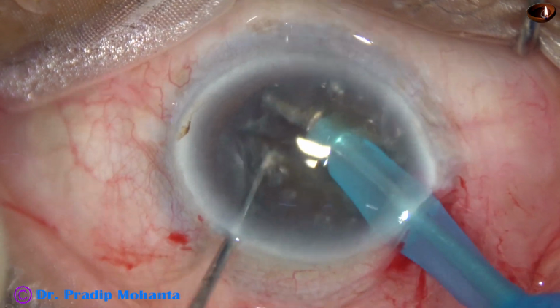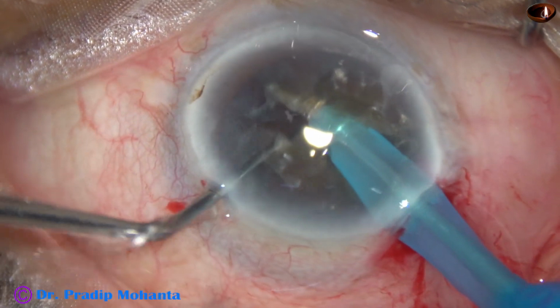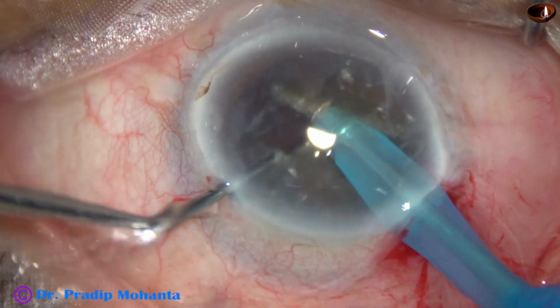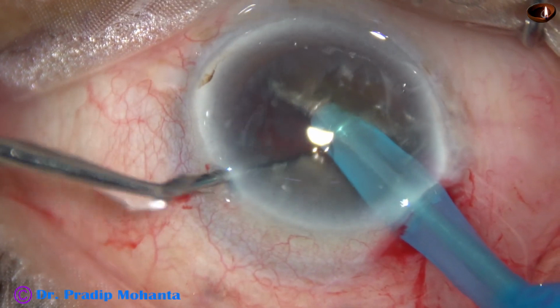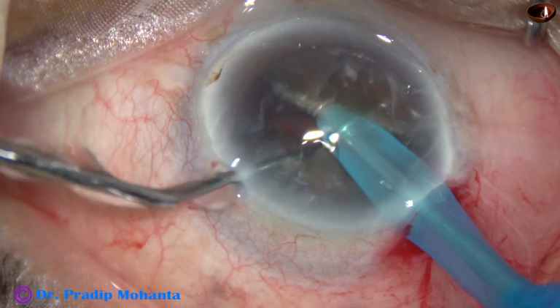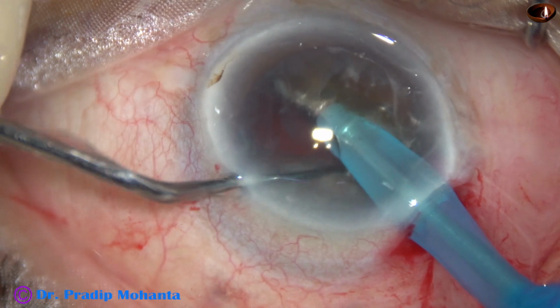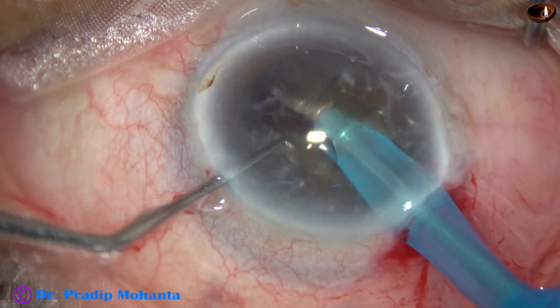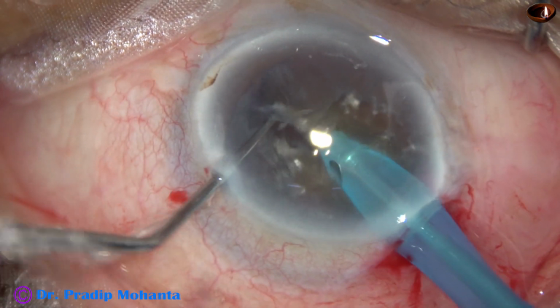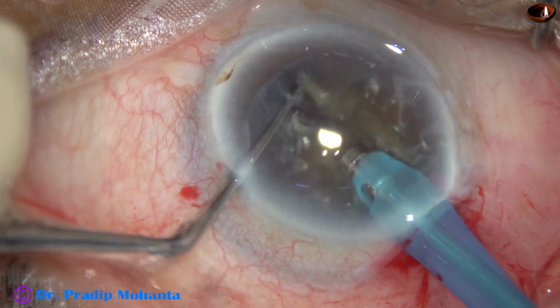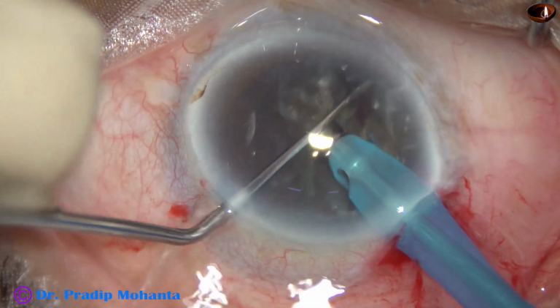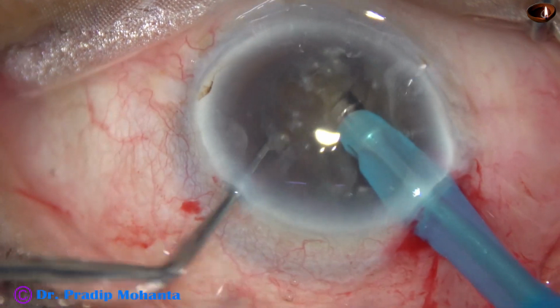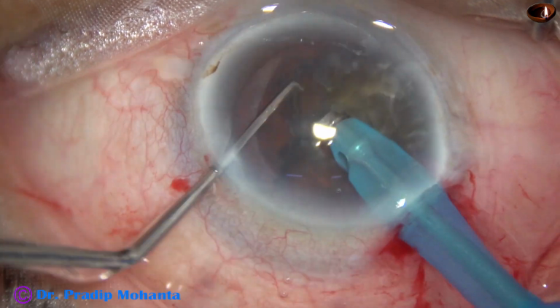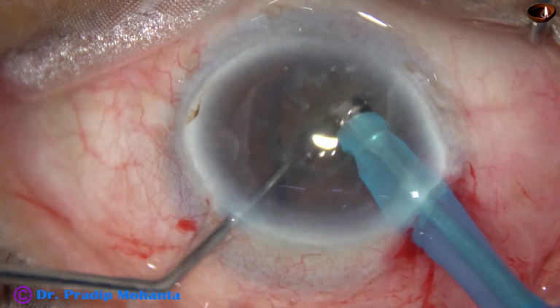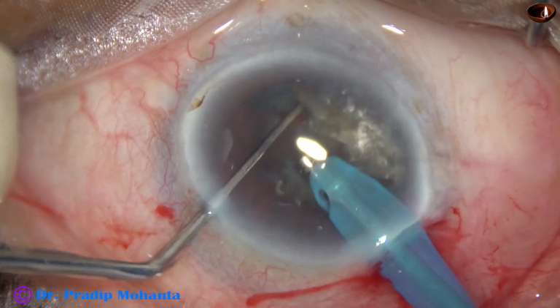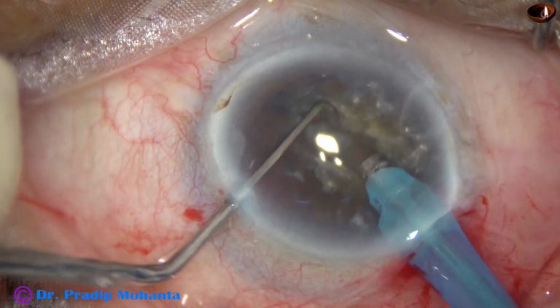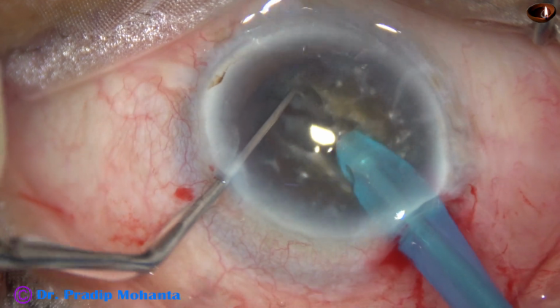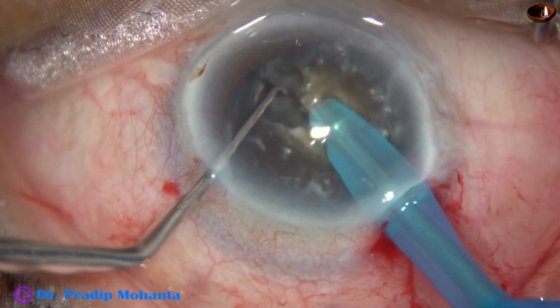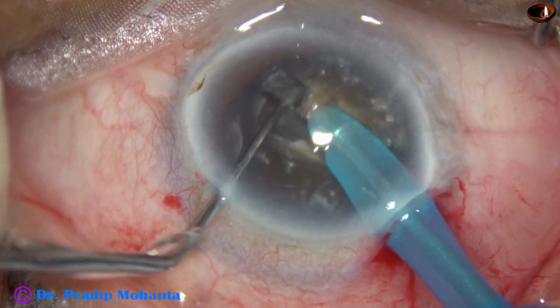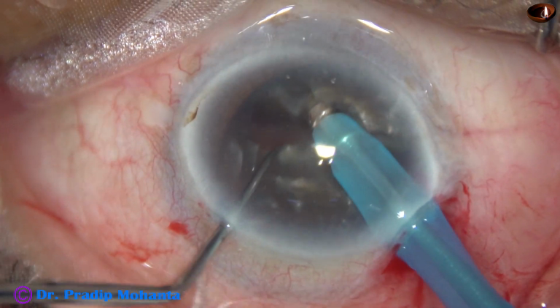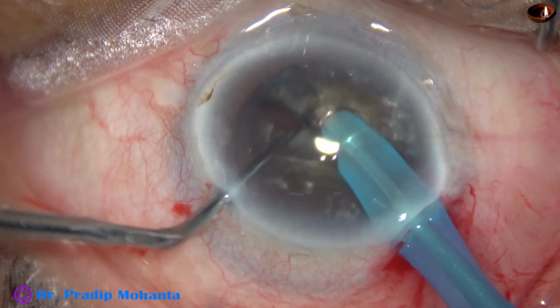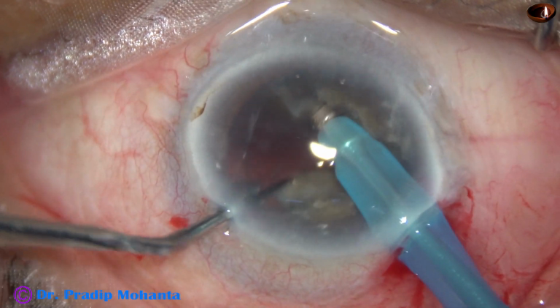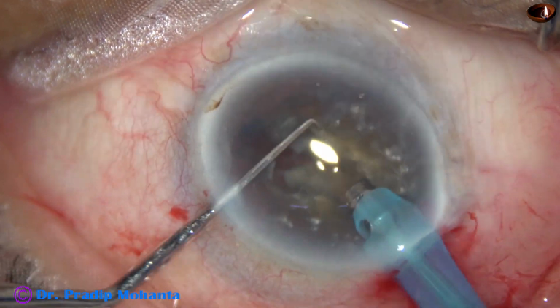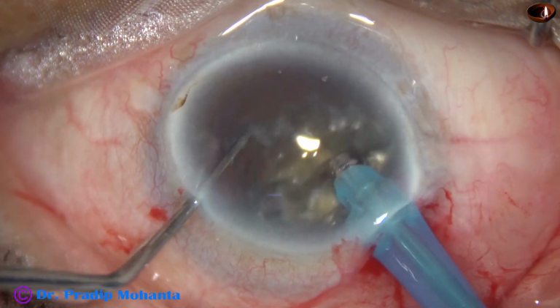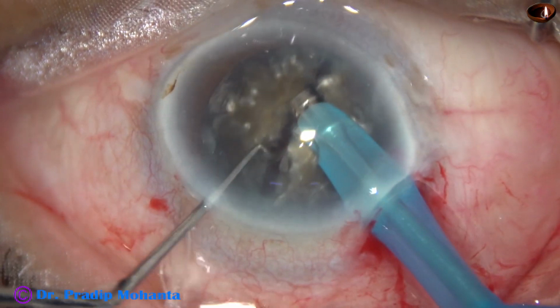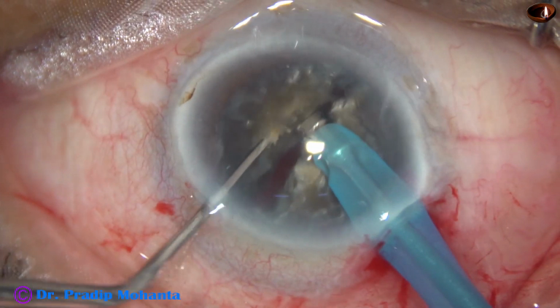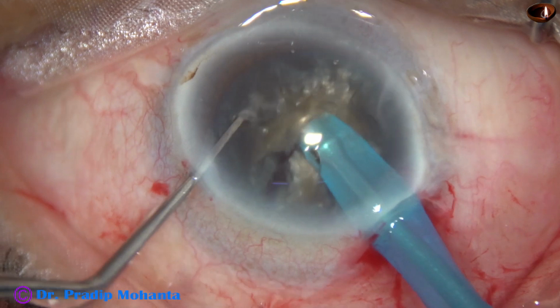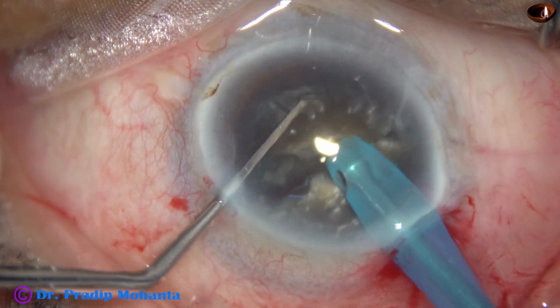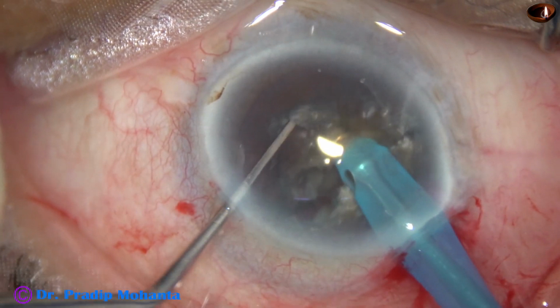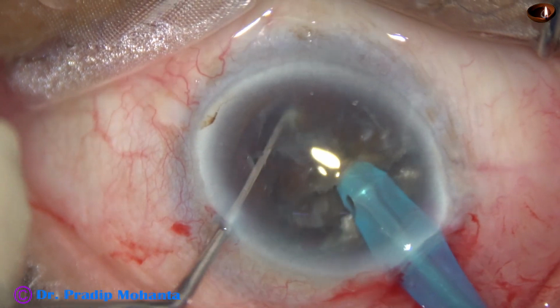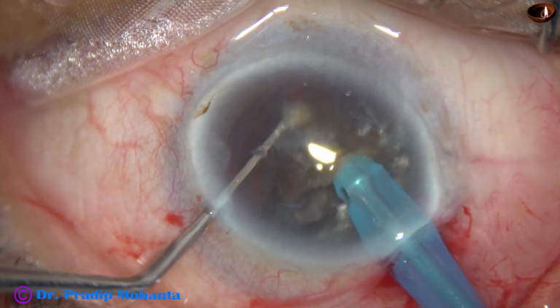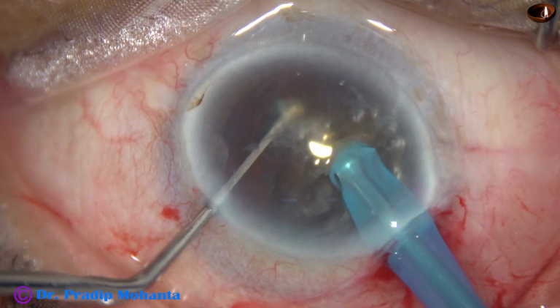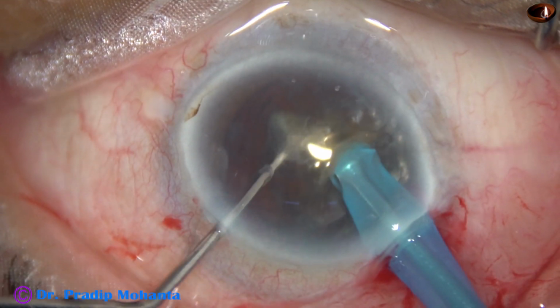Travel through the nucleus with high vacuum and high ultrasonic energy. As I reach near the opposite equator, I use the chopper to crack the nucleus. Then I rotate the nucleus 180 degrees and separate the nucleus completely. This is my submarine chalk technique.